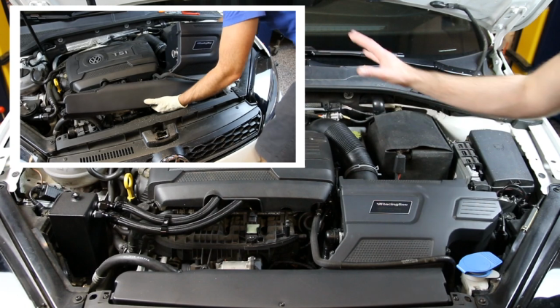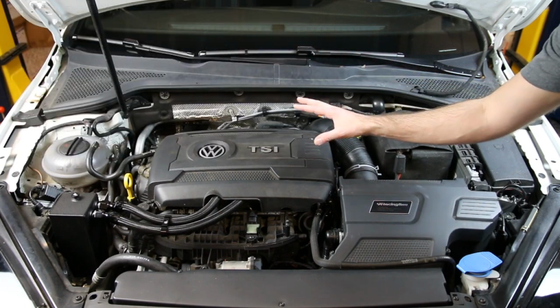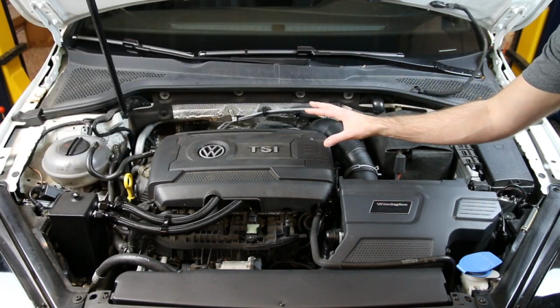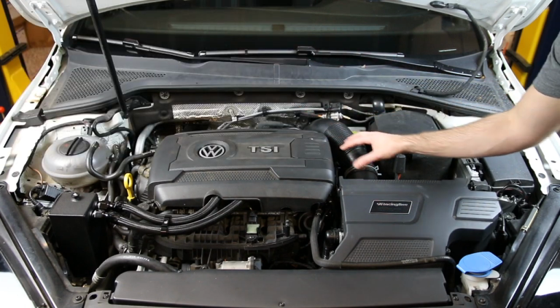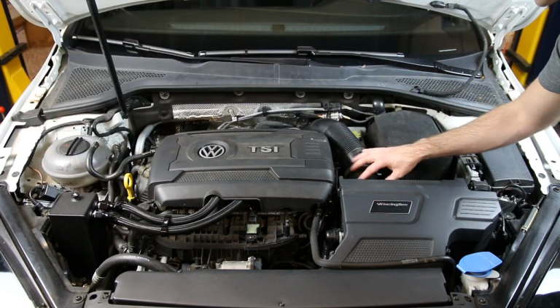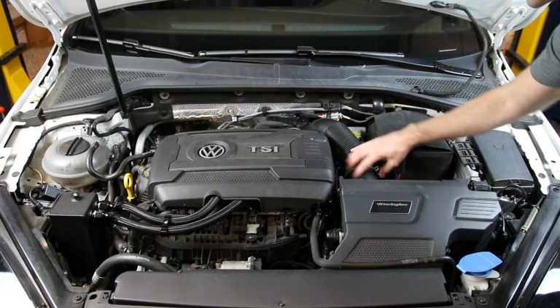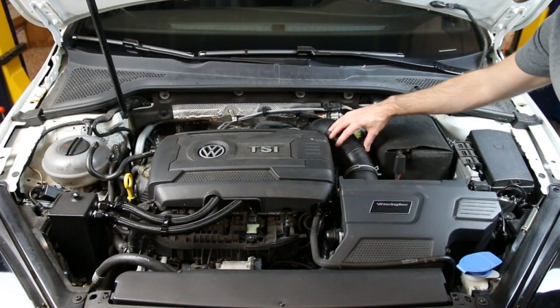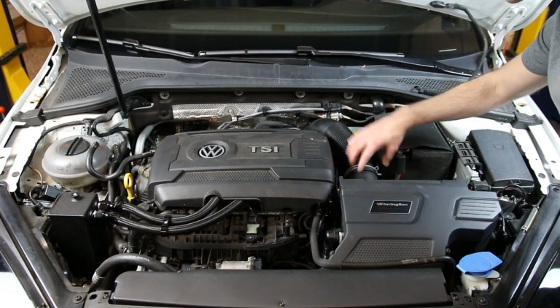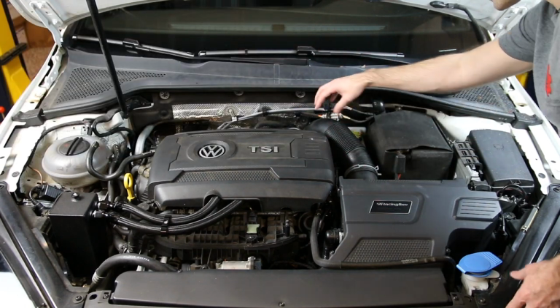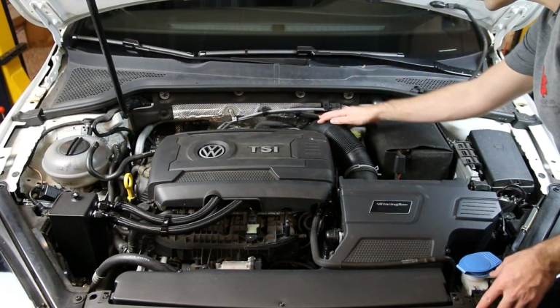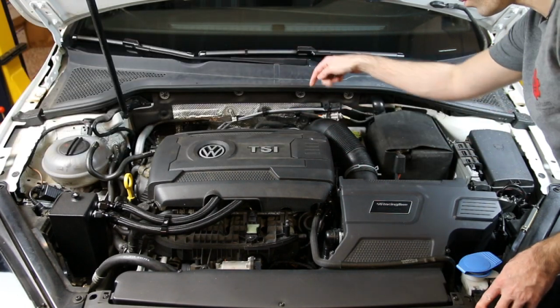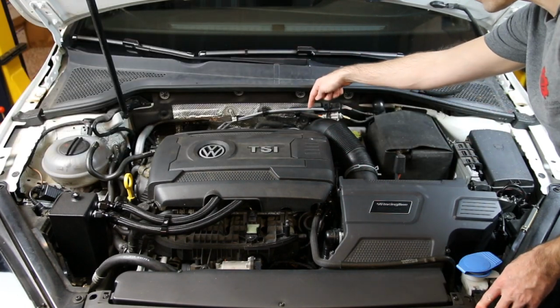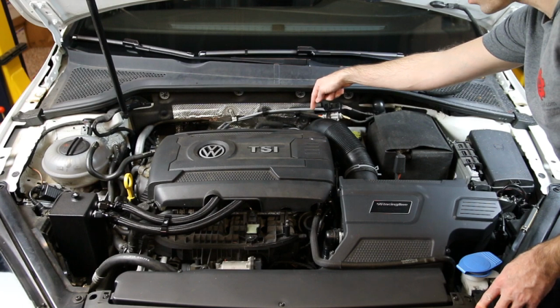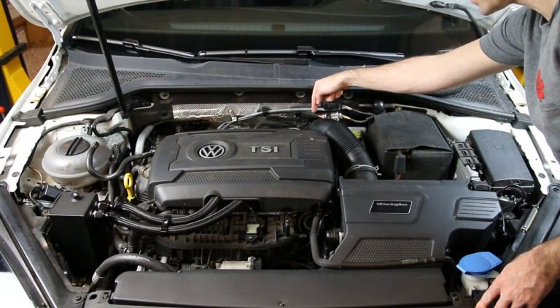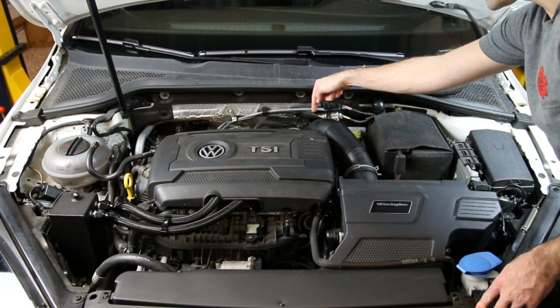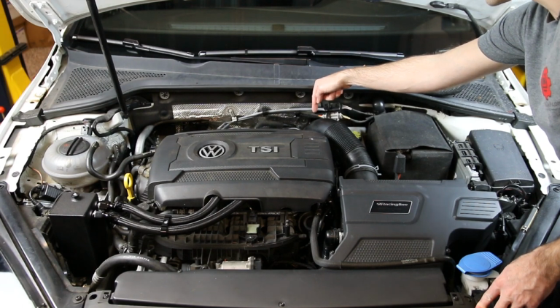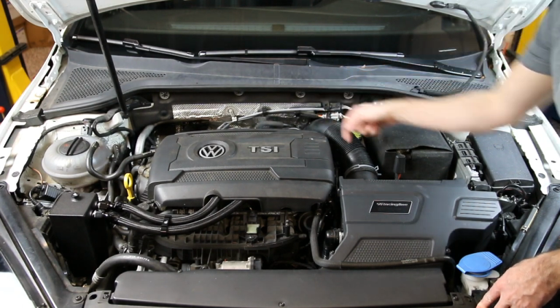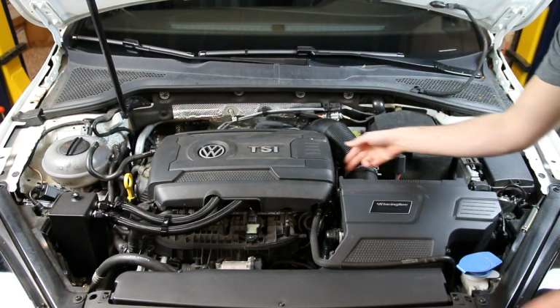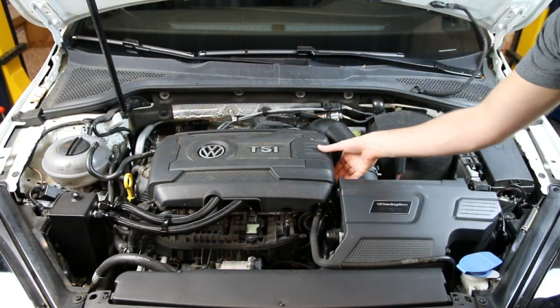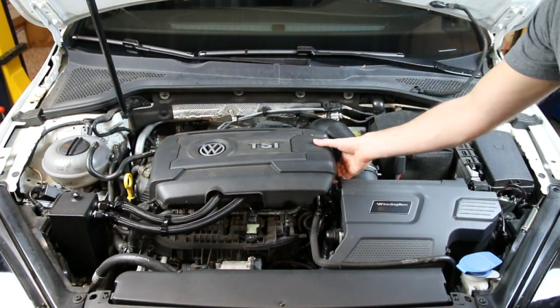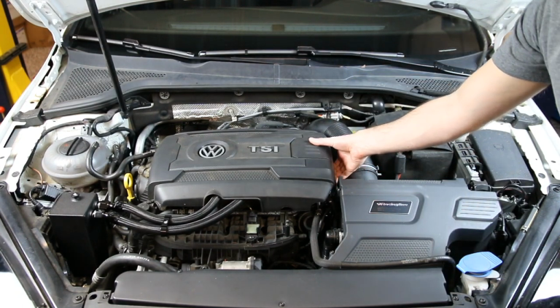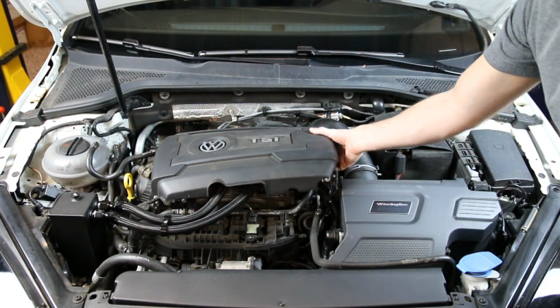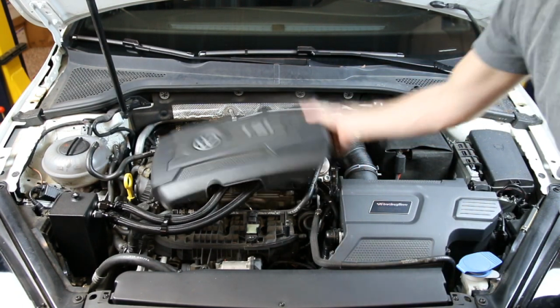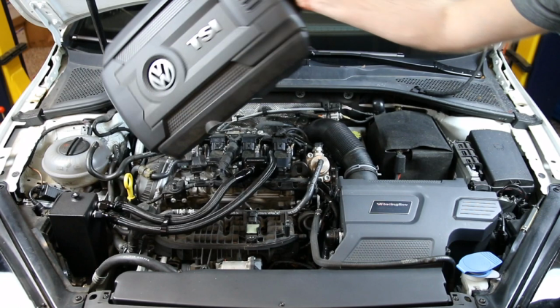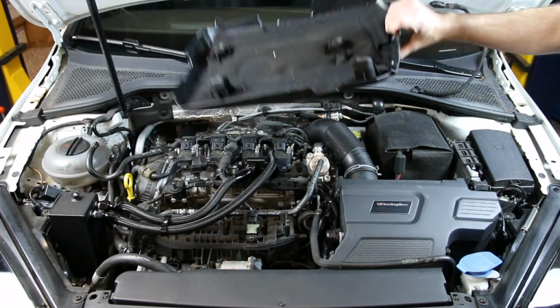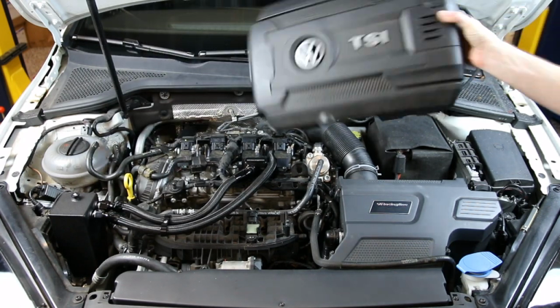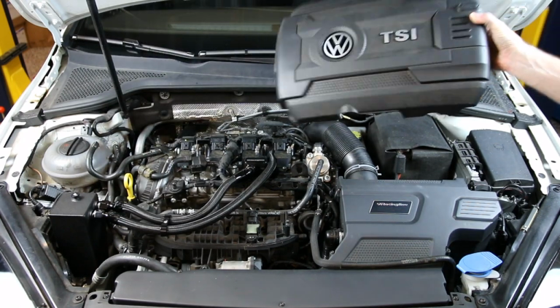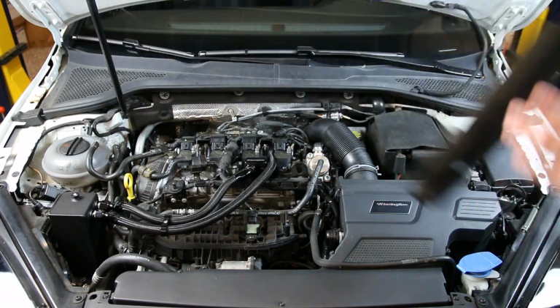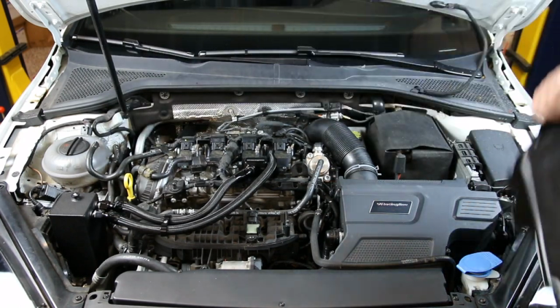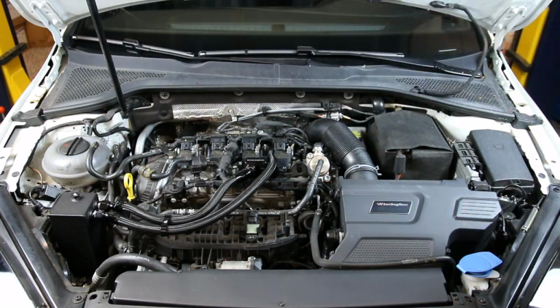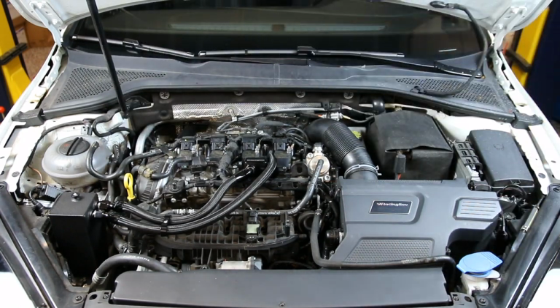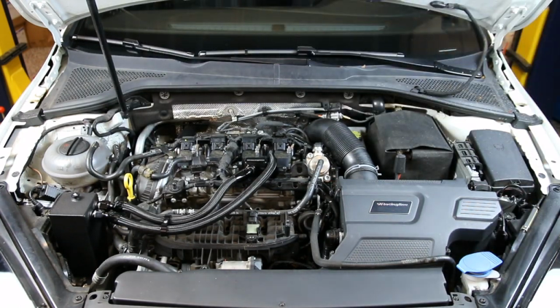We then have our inlet here. This runs back to the turbo where you have your turbo inlet in the rear section. Now if we take our engine cover off — it's simple, it just pops up — we can take a look under the engine.